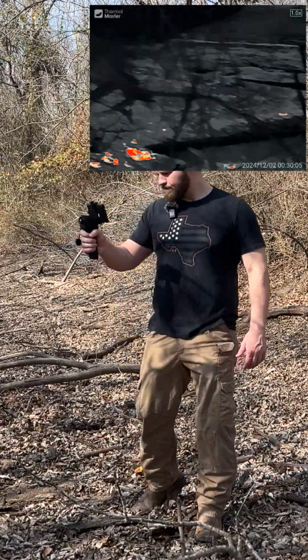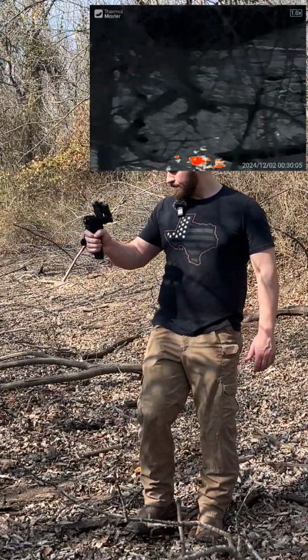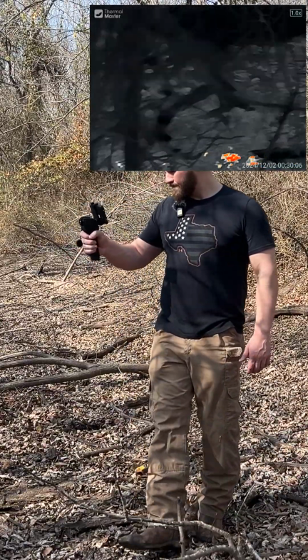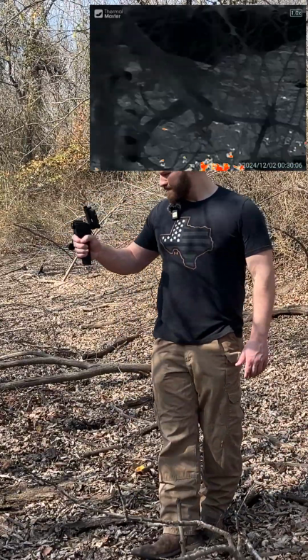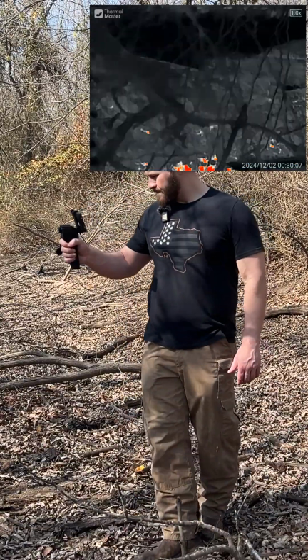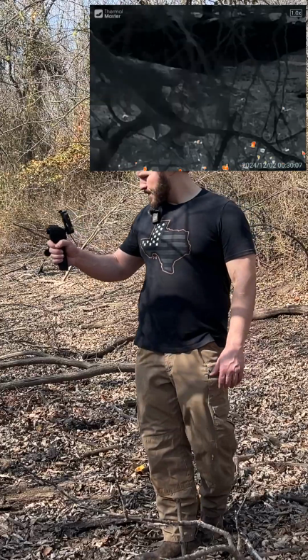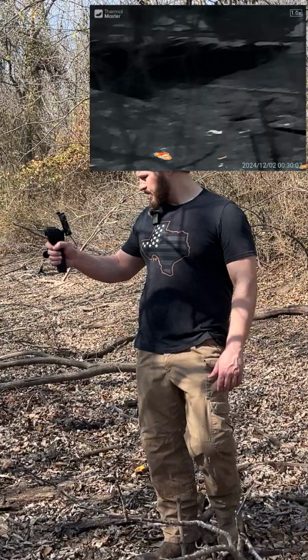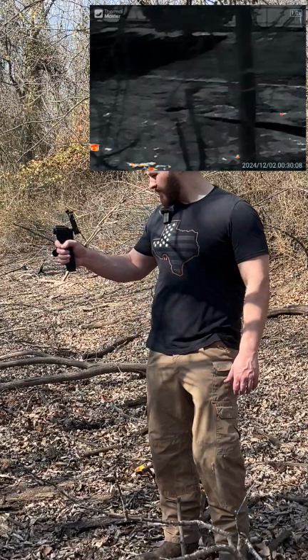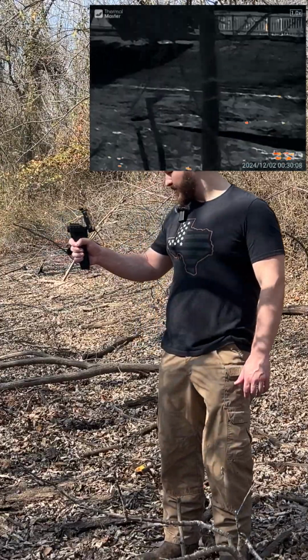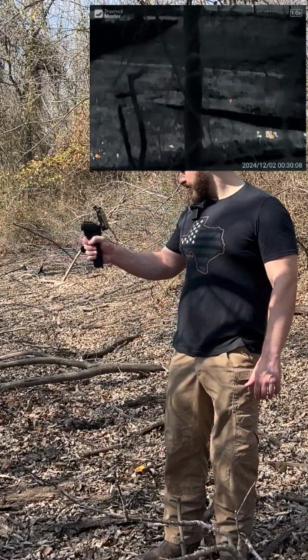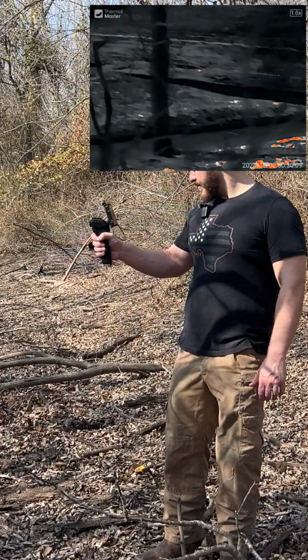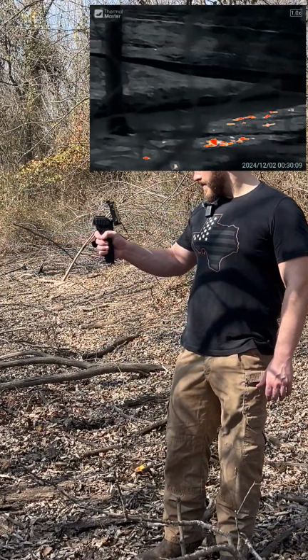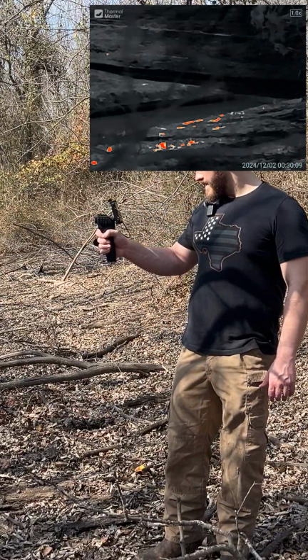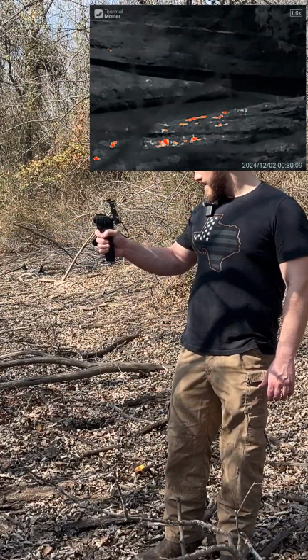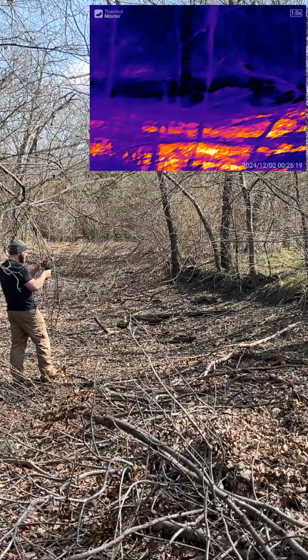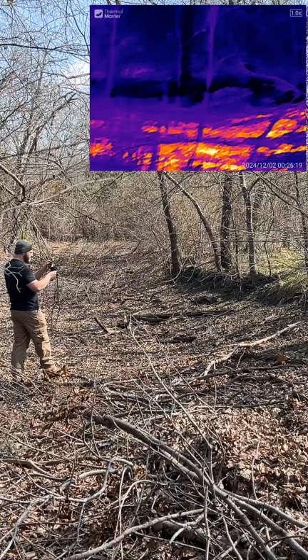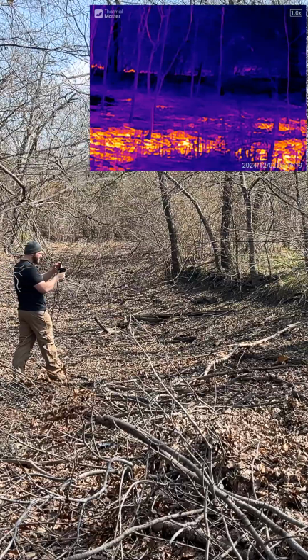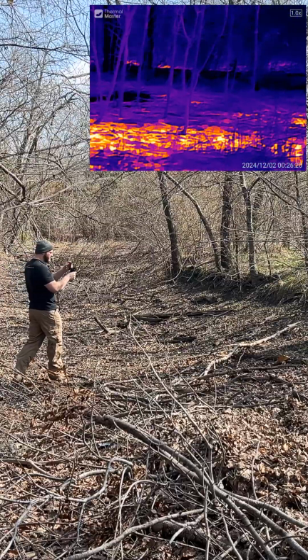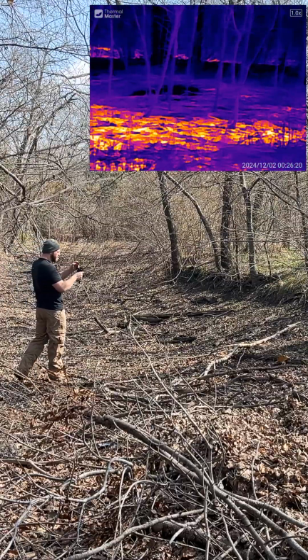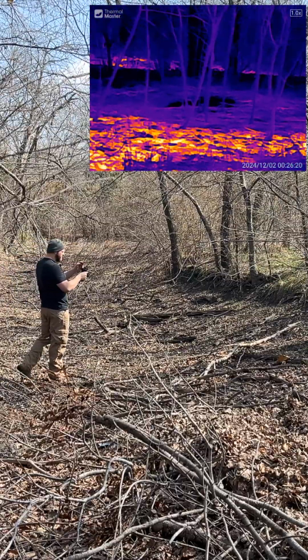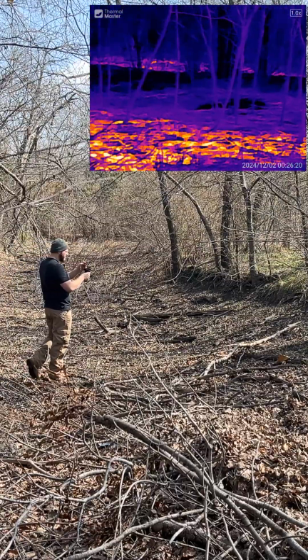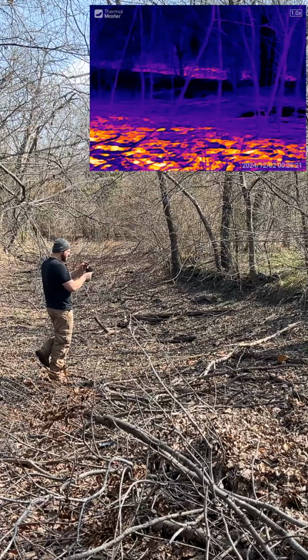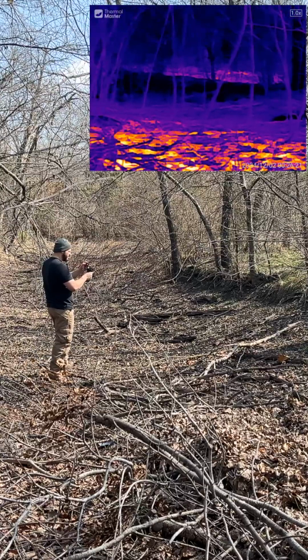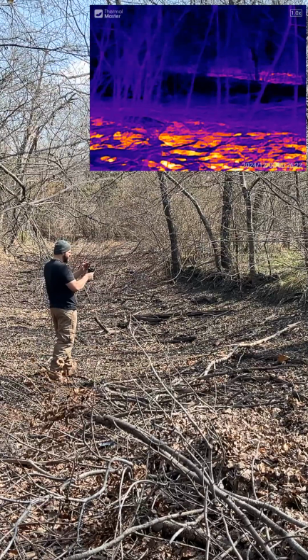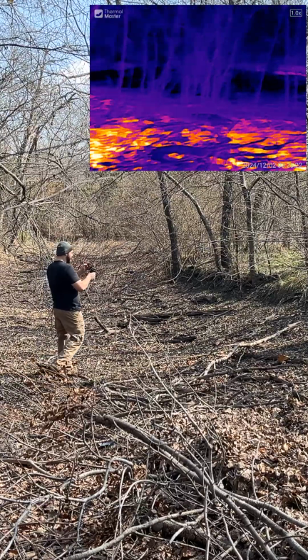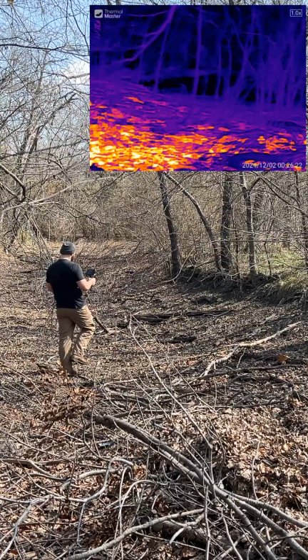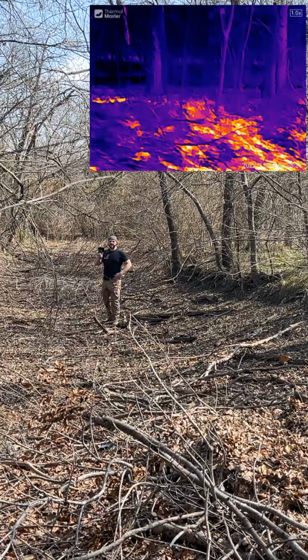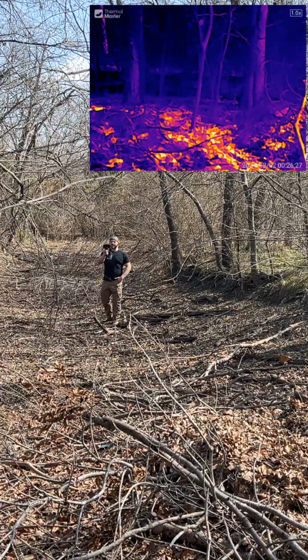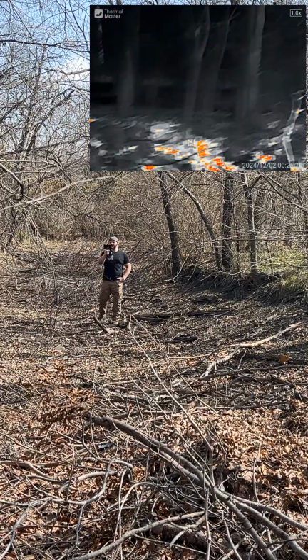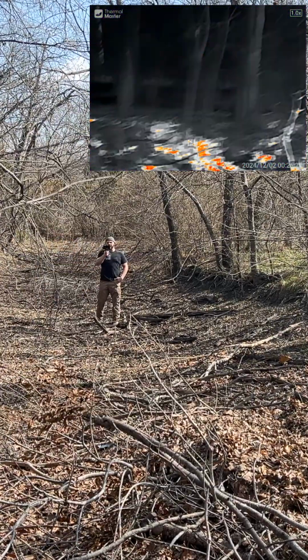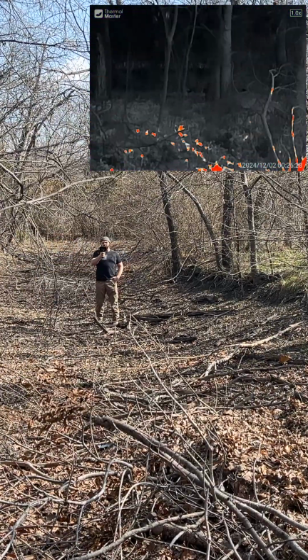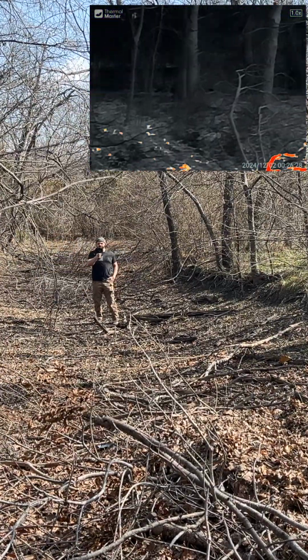Usually thermals are built to not pick up the heat difference well — just the heat outline. But this is picking up every little red to orange to yellow glowing spot. It is unbelievable.